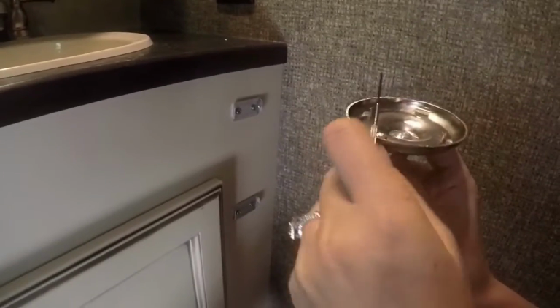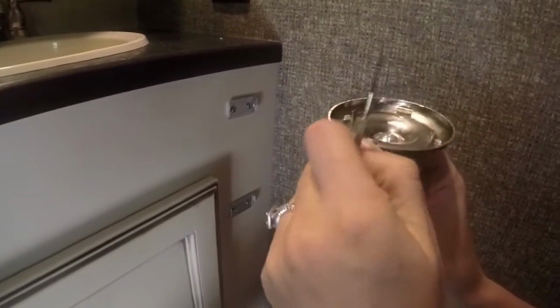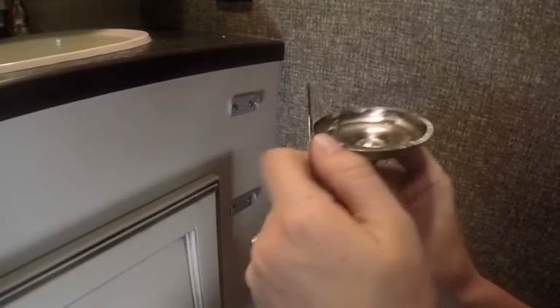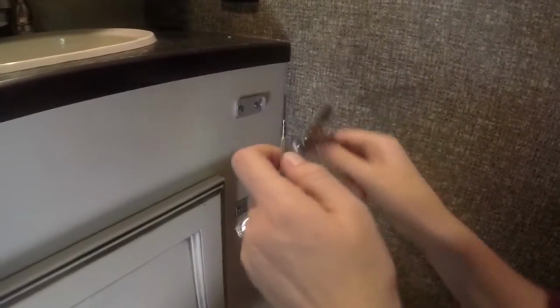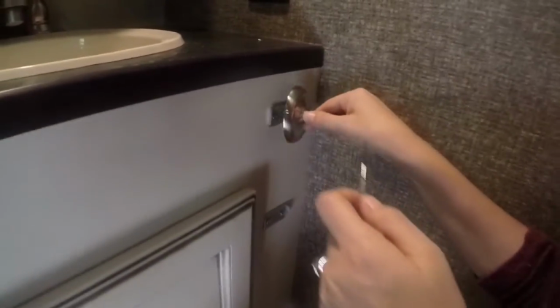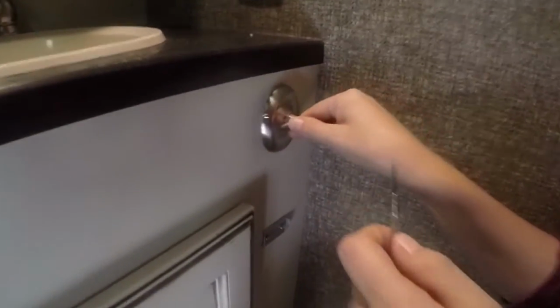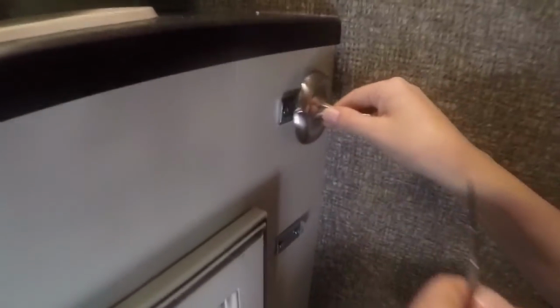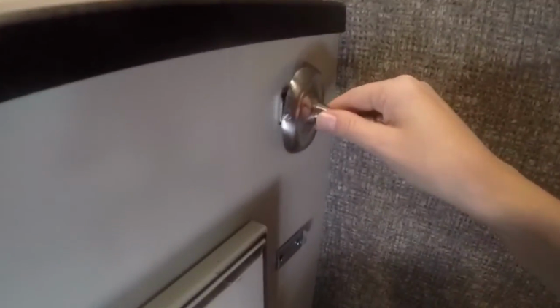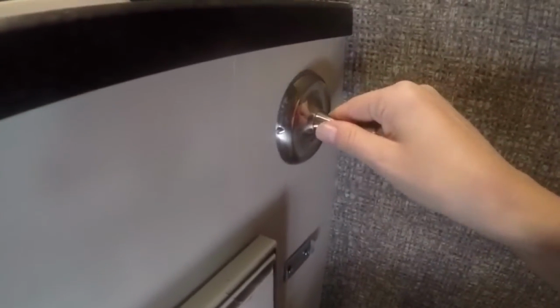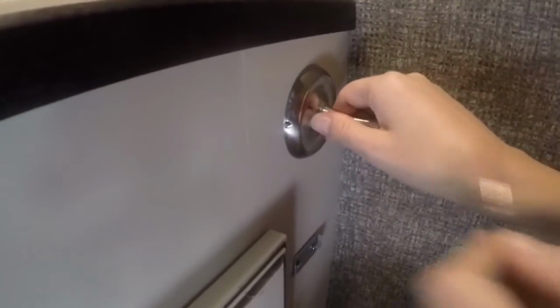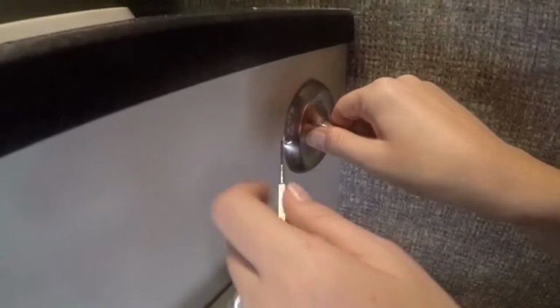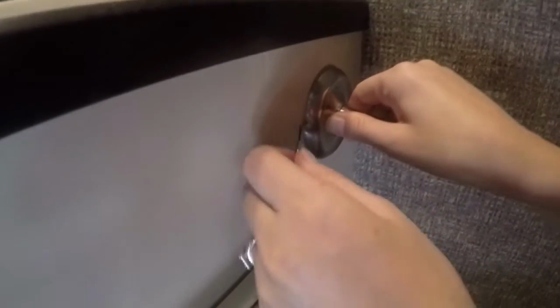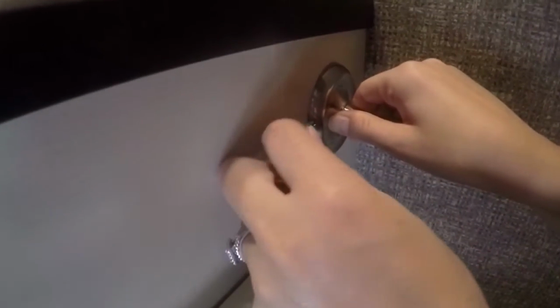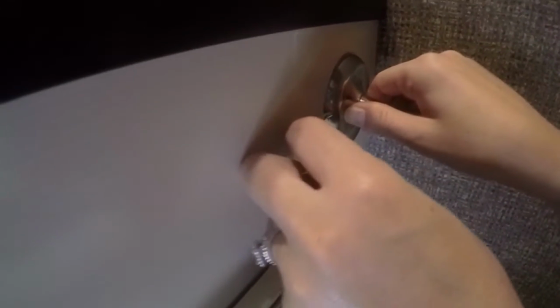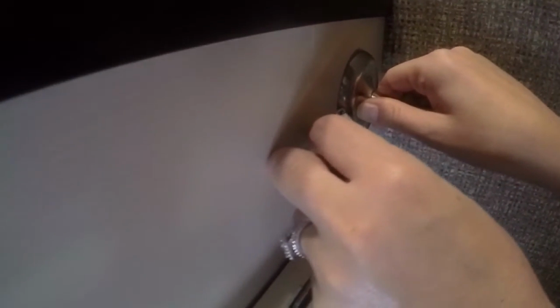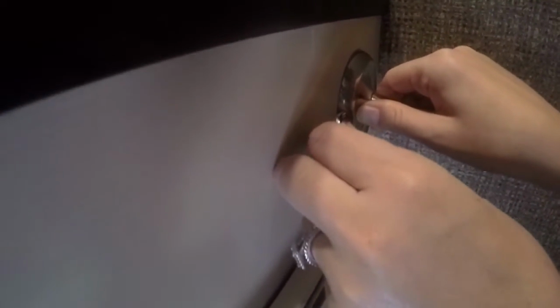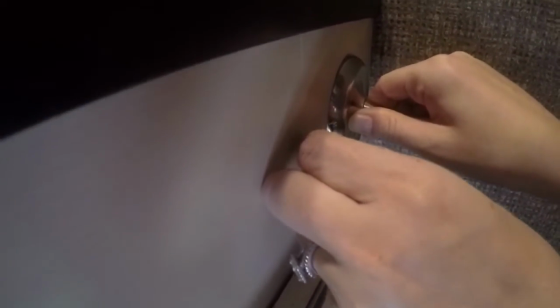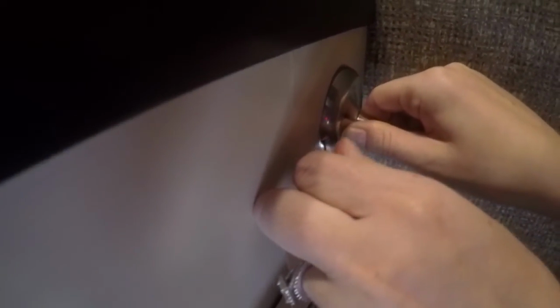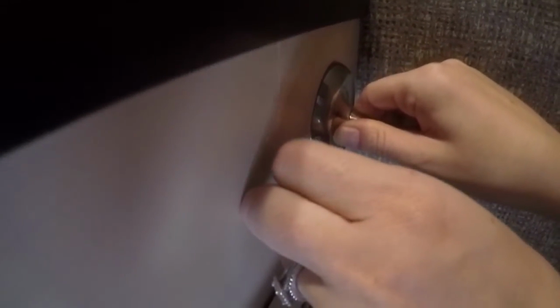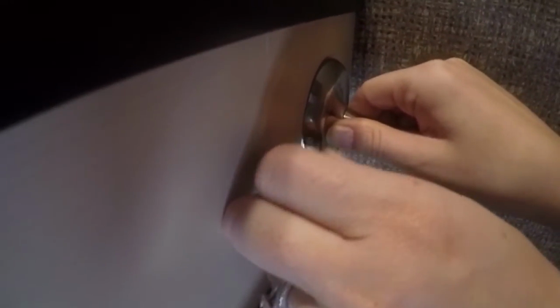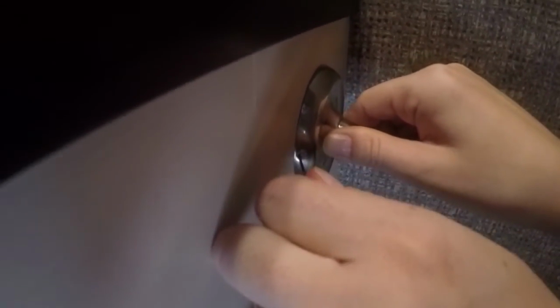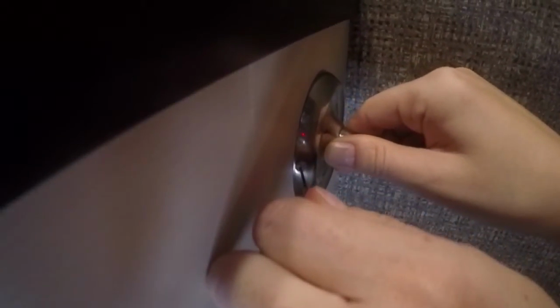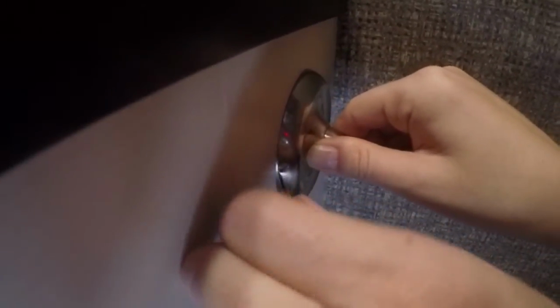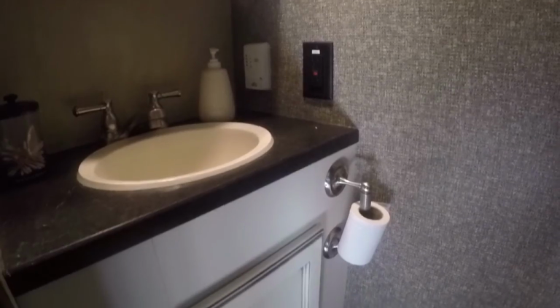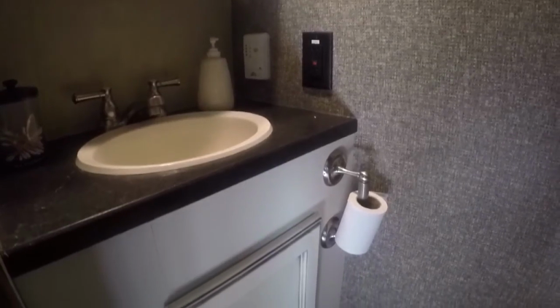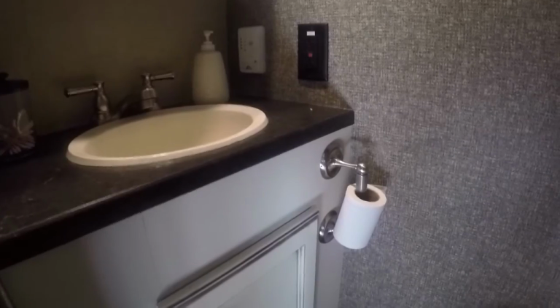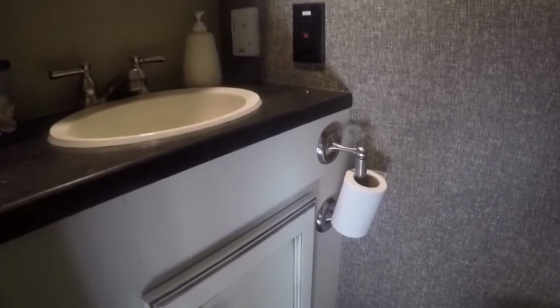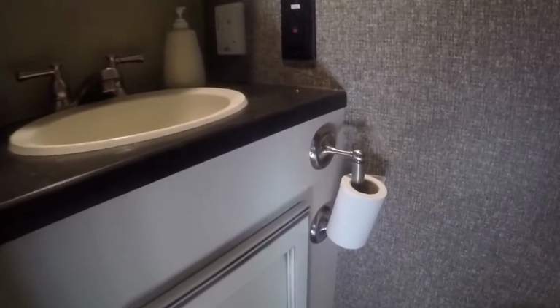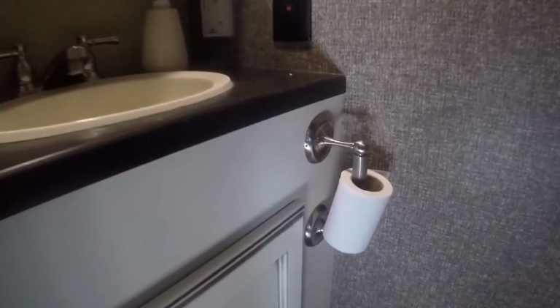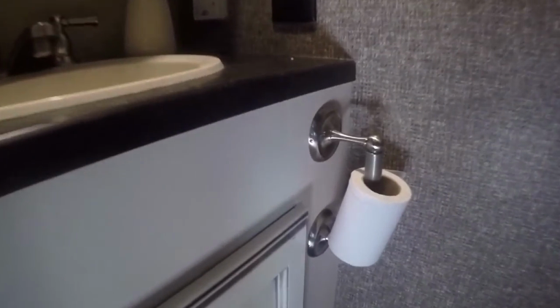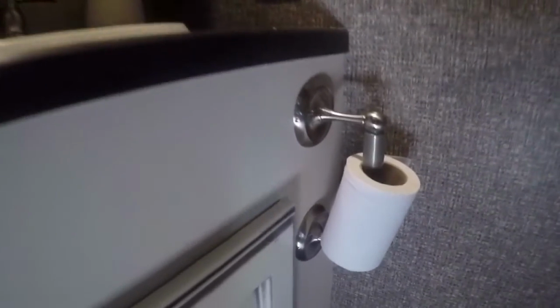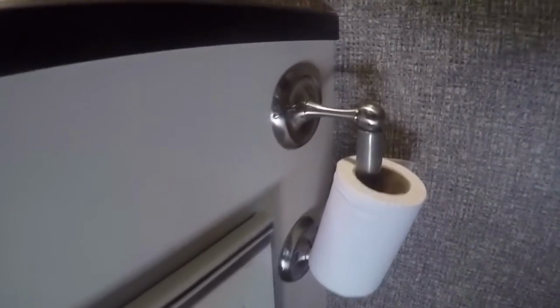And last, go ahead and connect your toilet paper holder to the plates. And you're ready to do your business. I think I might have messed up on where to put this.